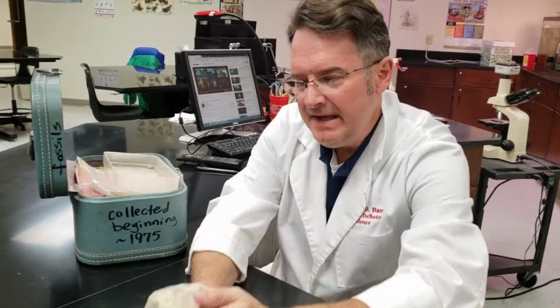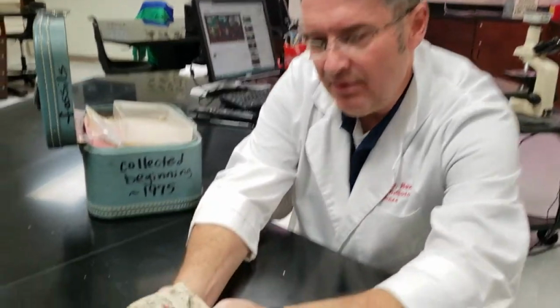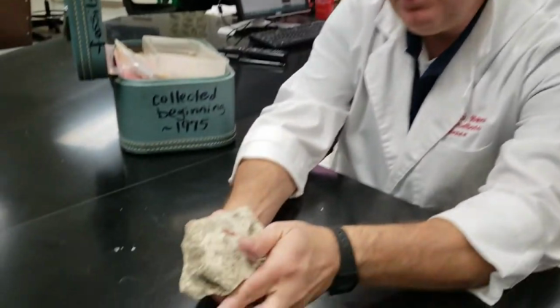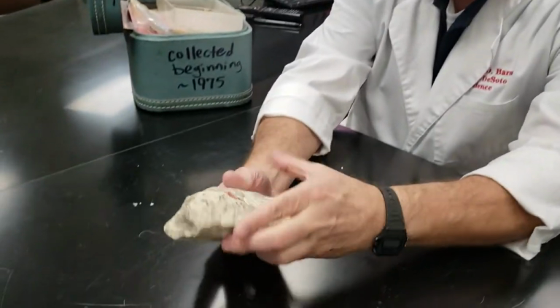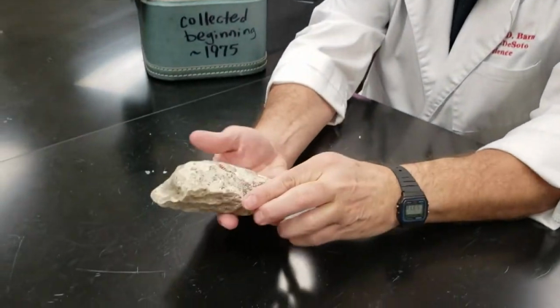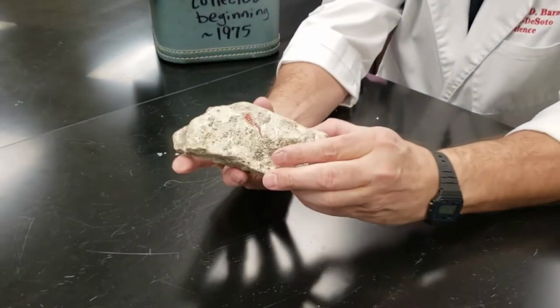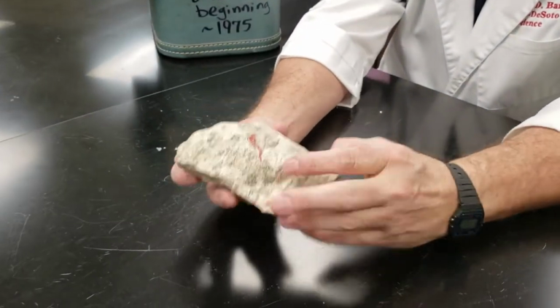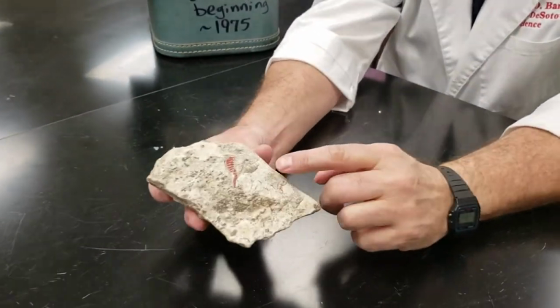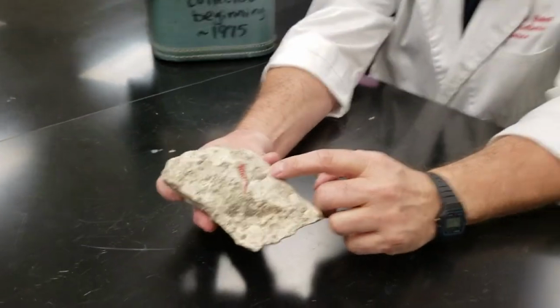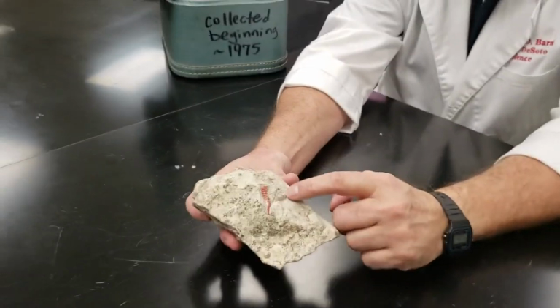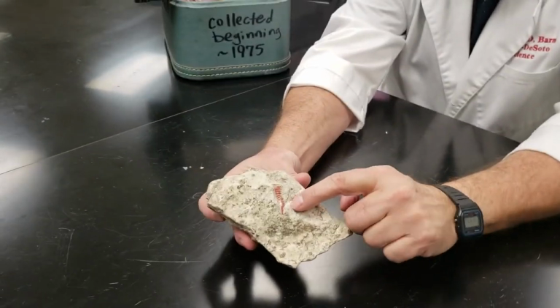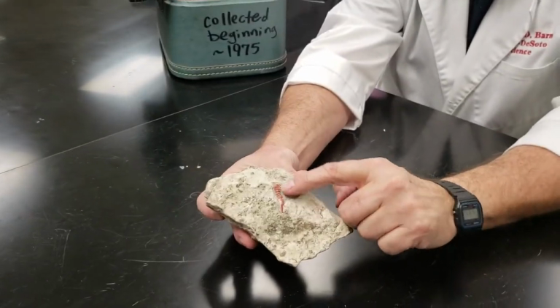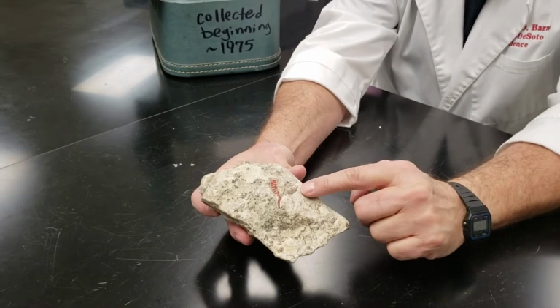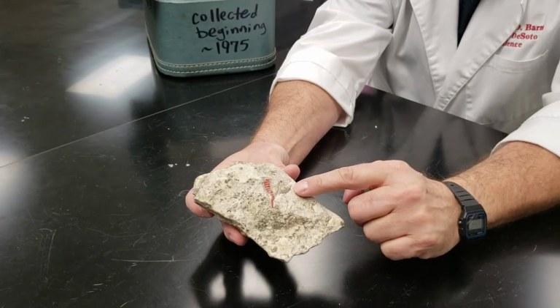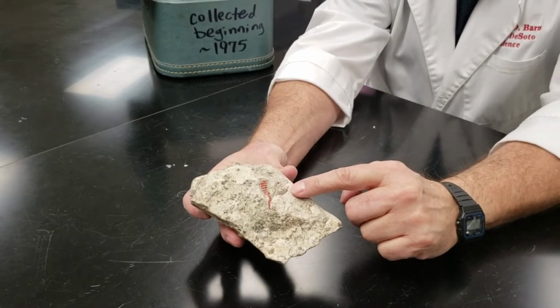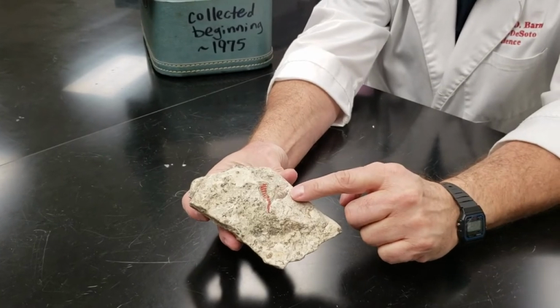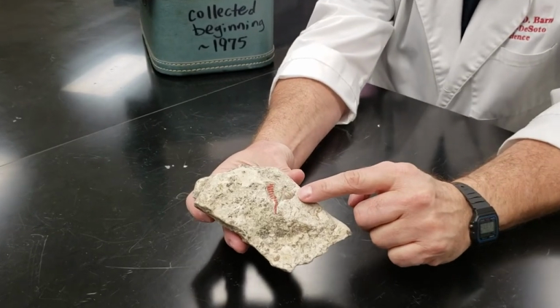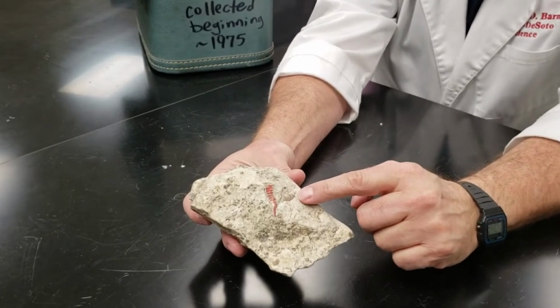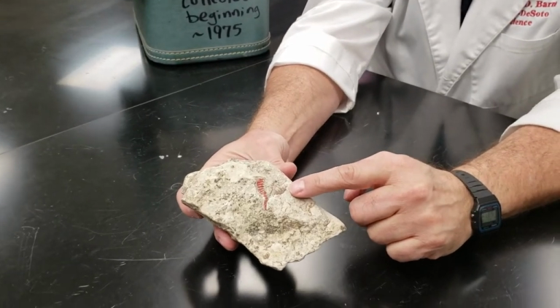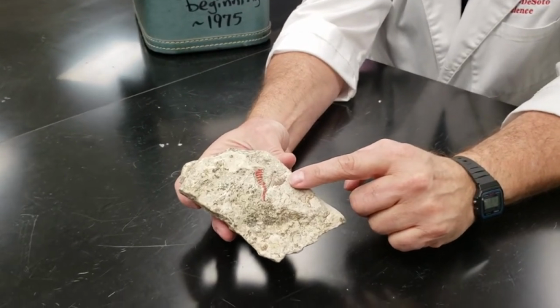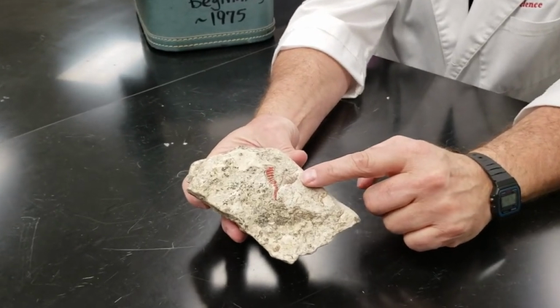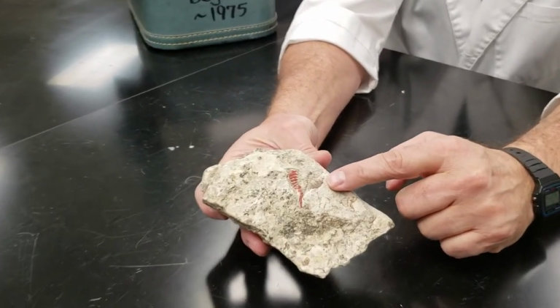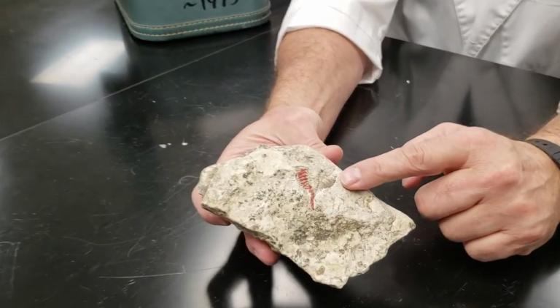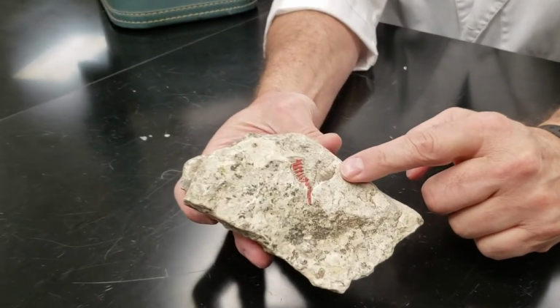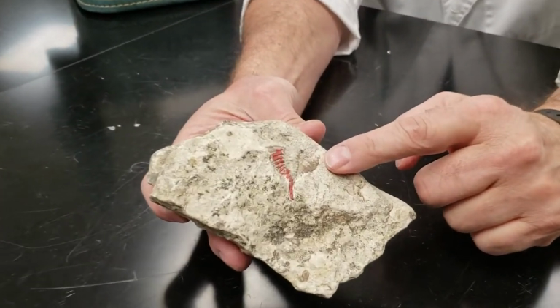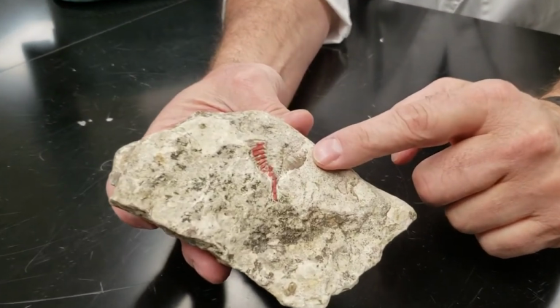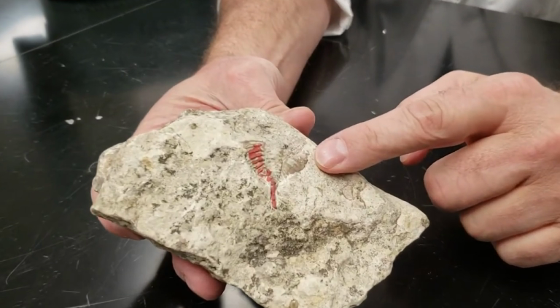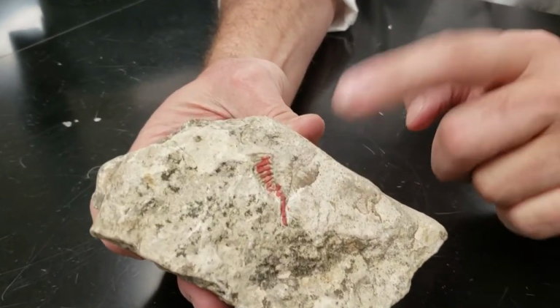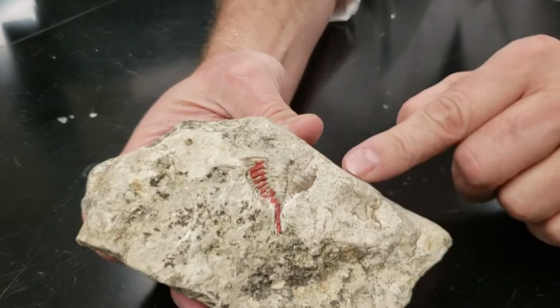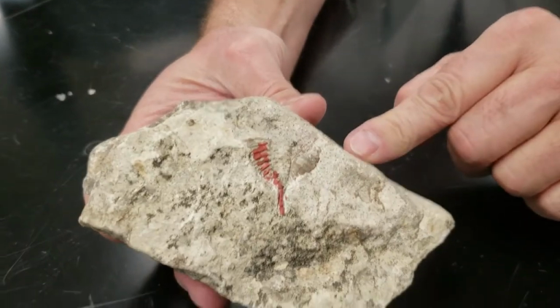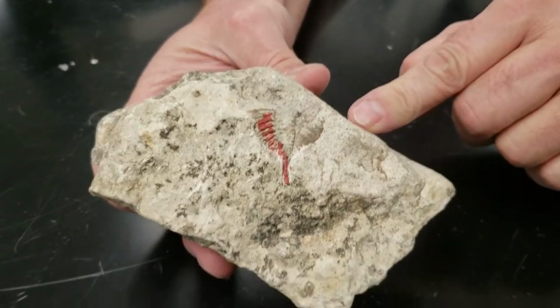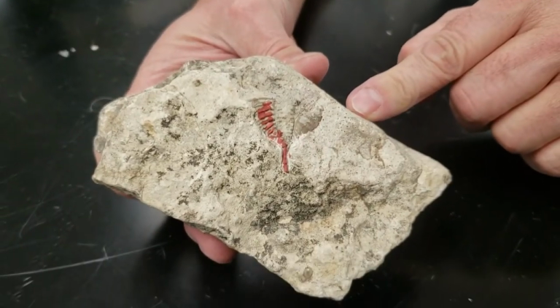One of the ones that you can kind of see really close is the backside of a trilobite. This was like an underwater cockroach back in the day and I collected this in Oklahoma.